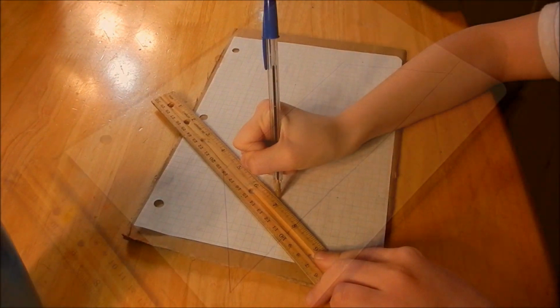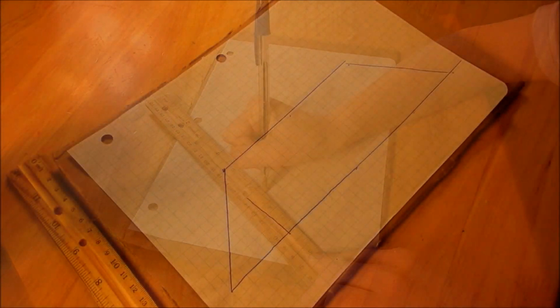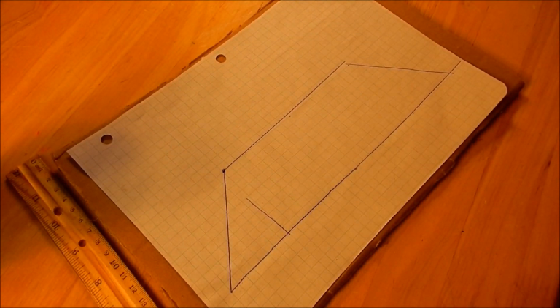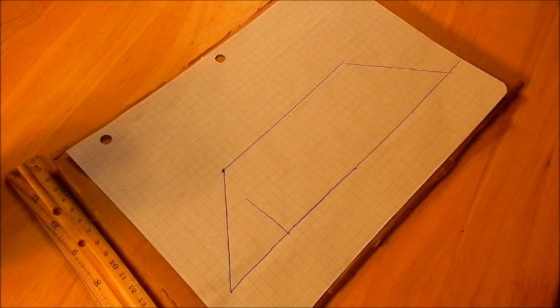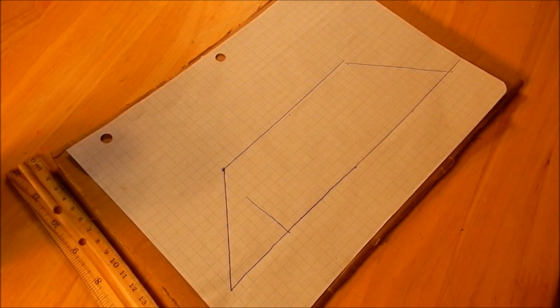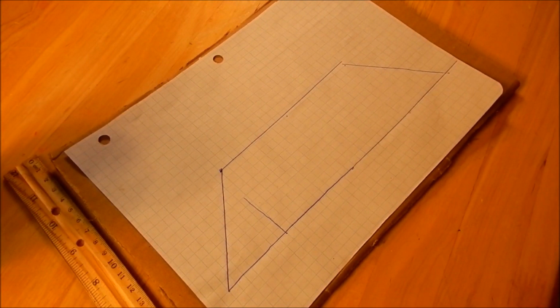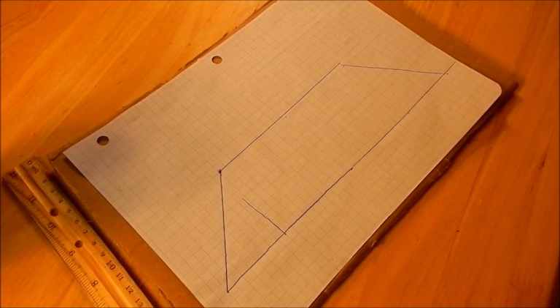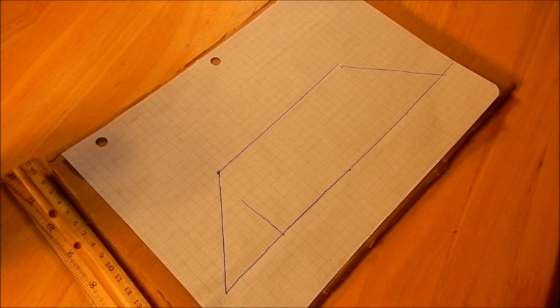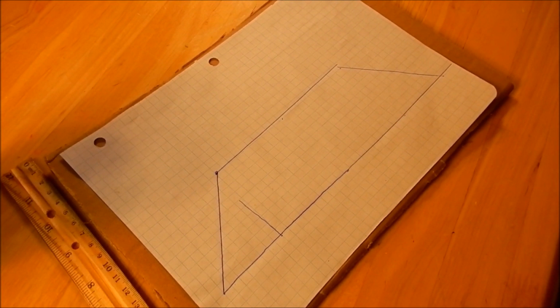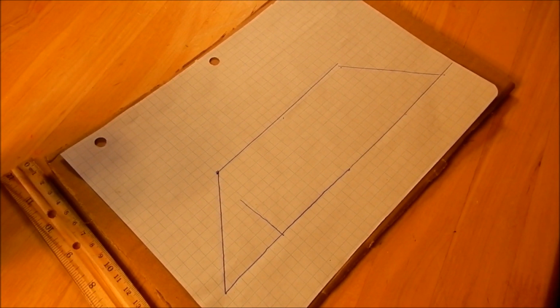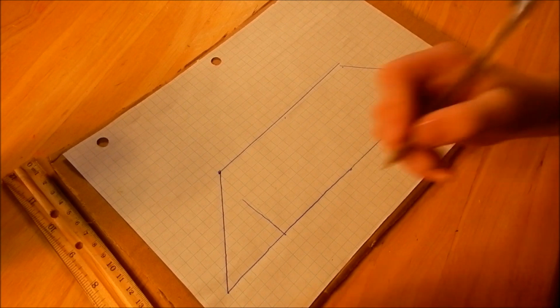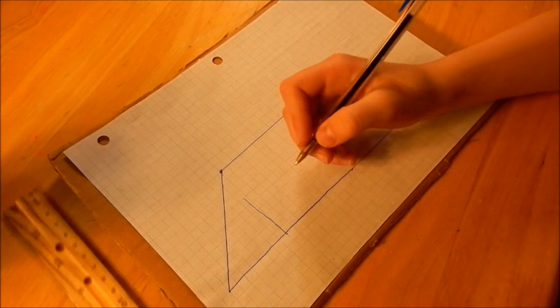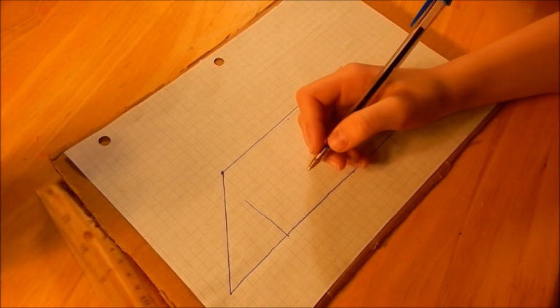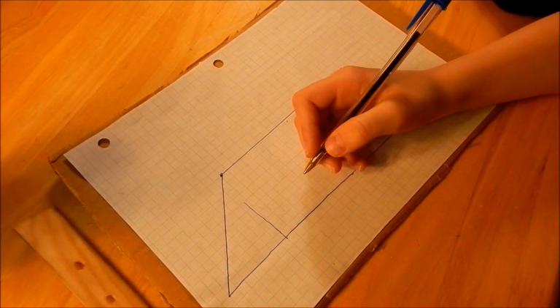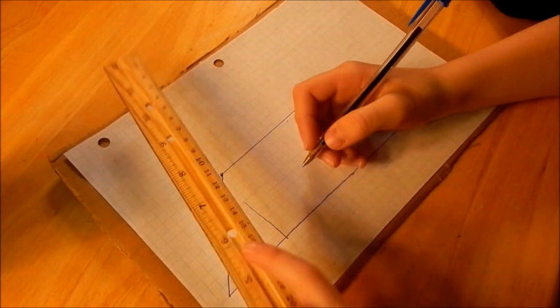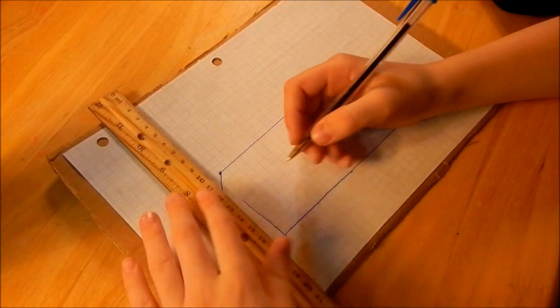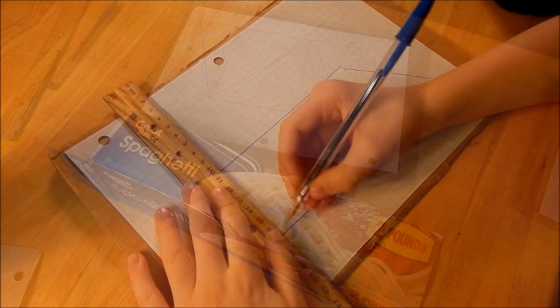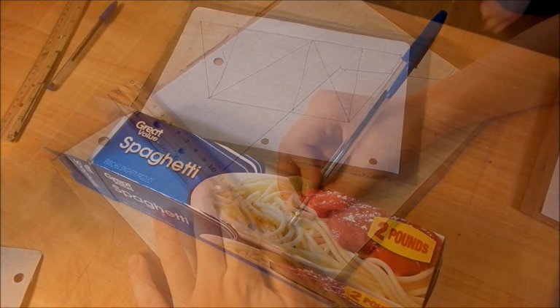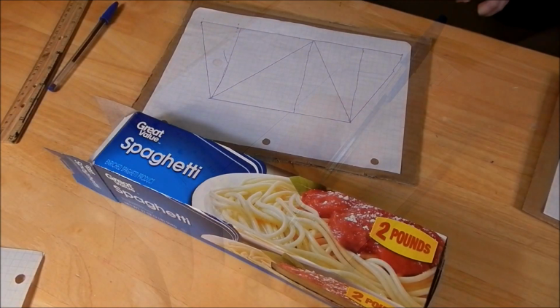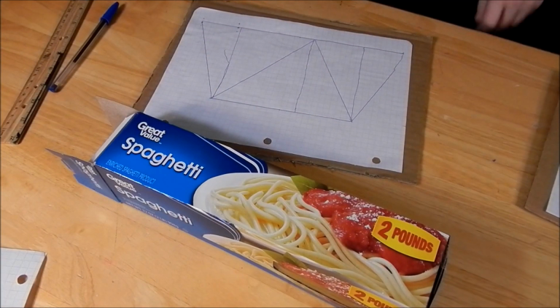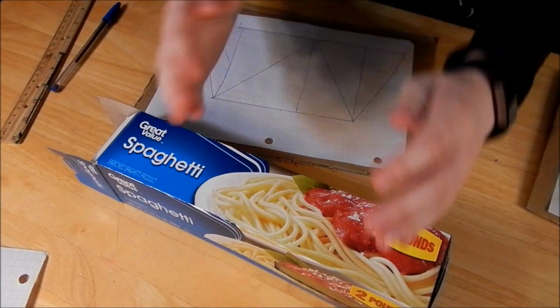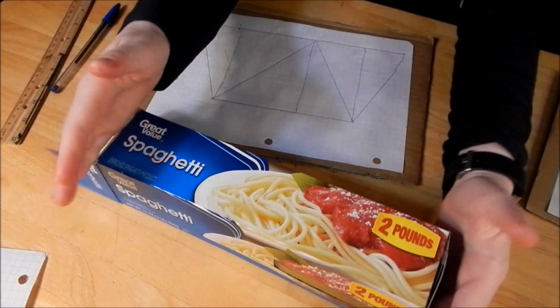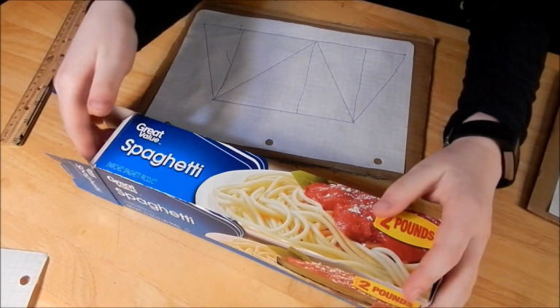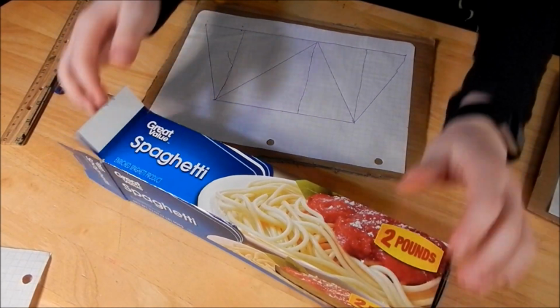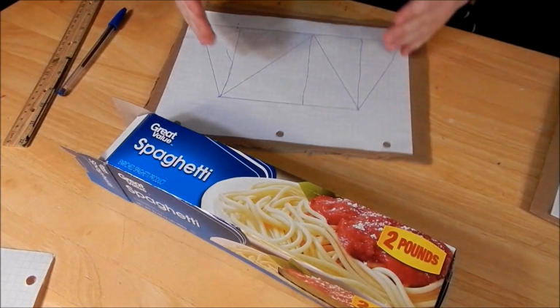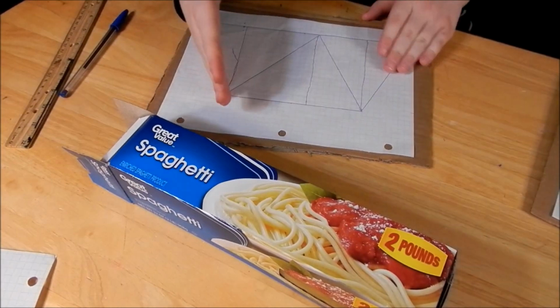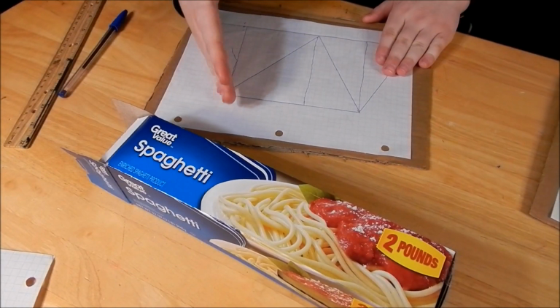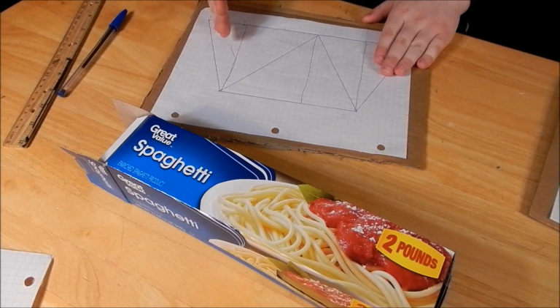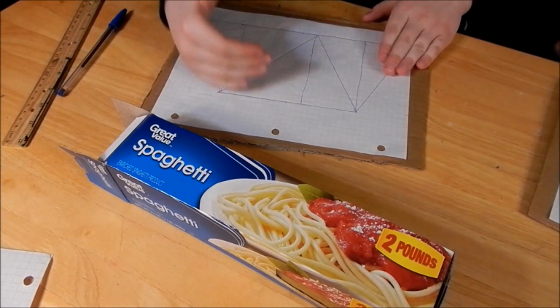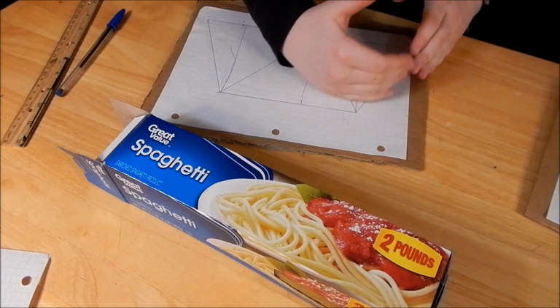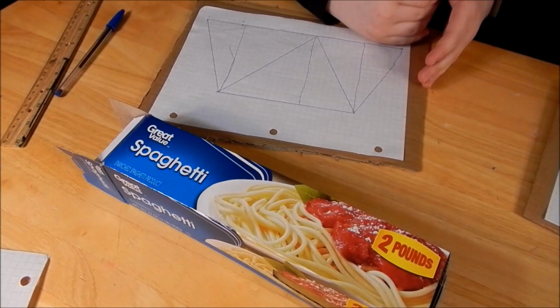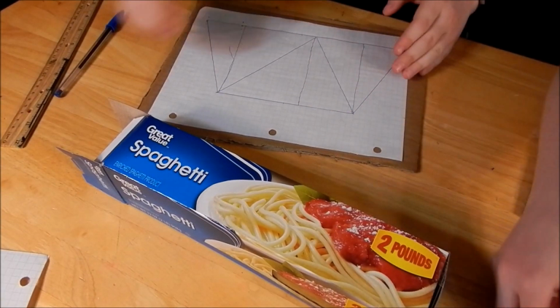Feels like we're forgetting something — oh, the triangle! Oh yeah! Guys, now we're on the third step. You're going to grab your spaghetti and you're going to break it and put it on the lines you made.